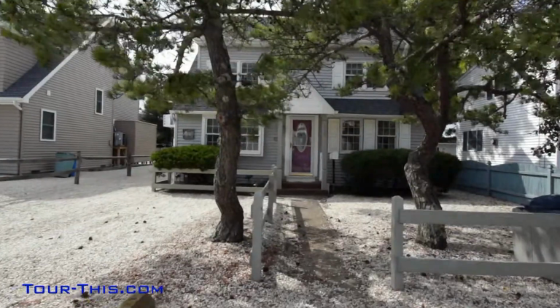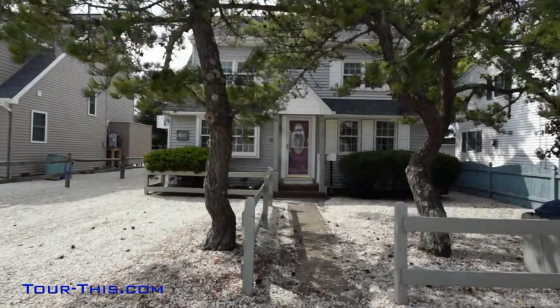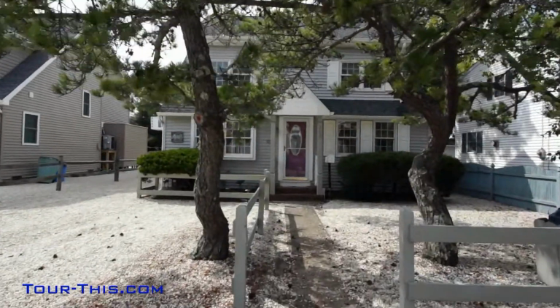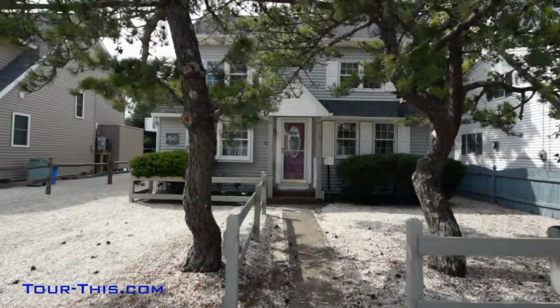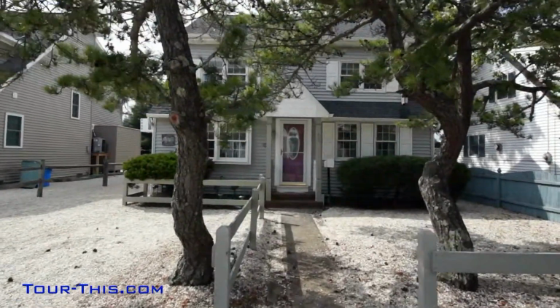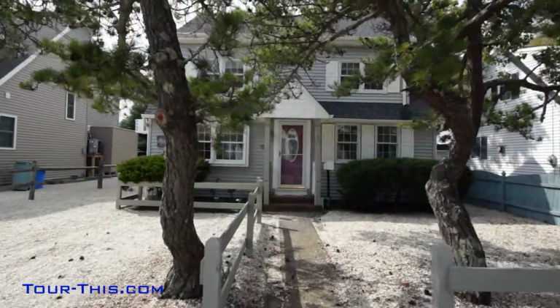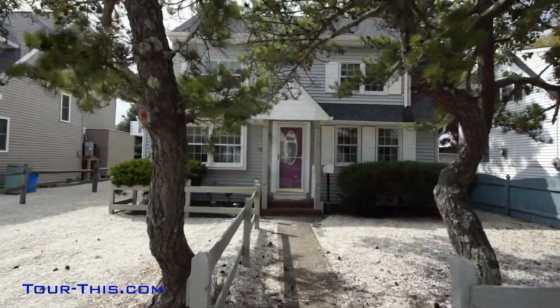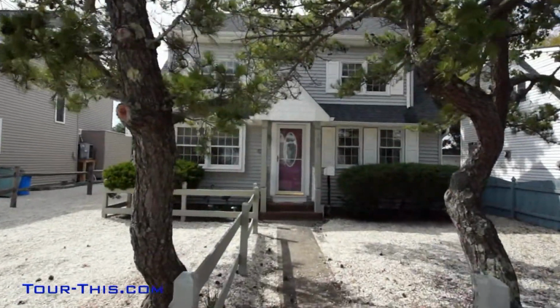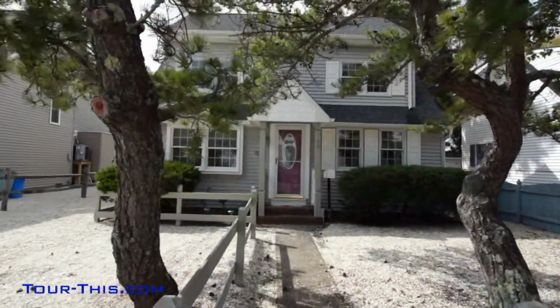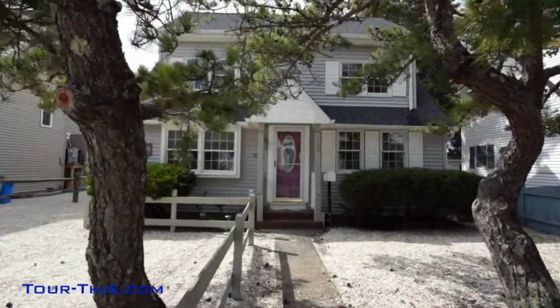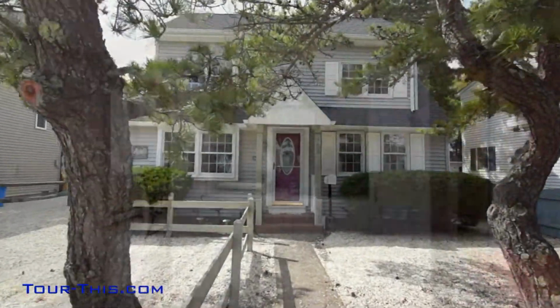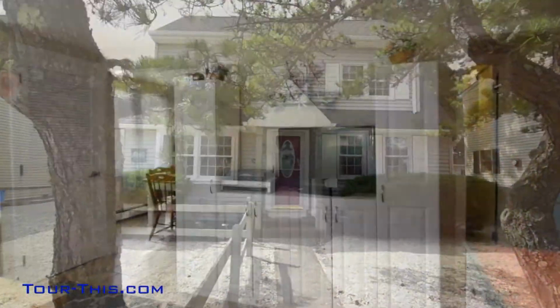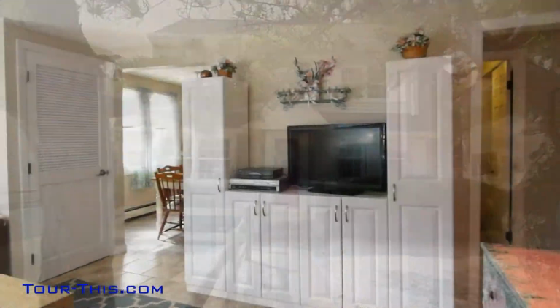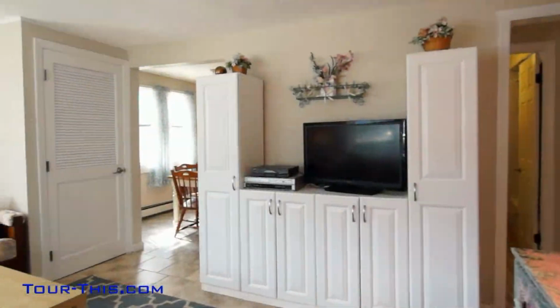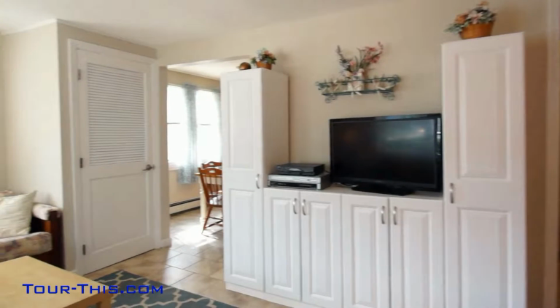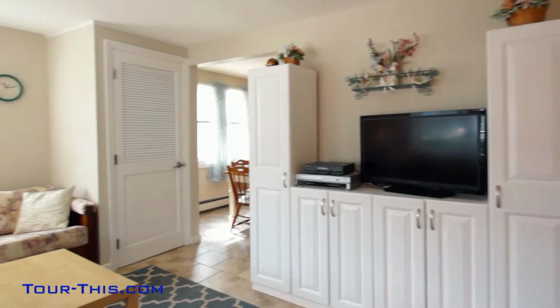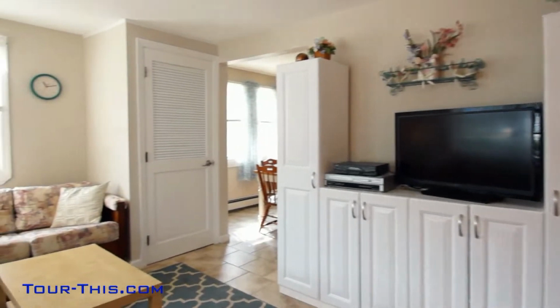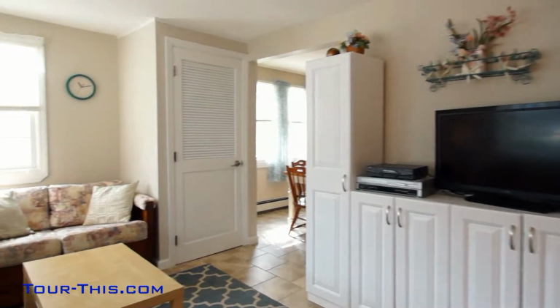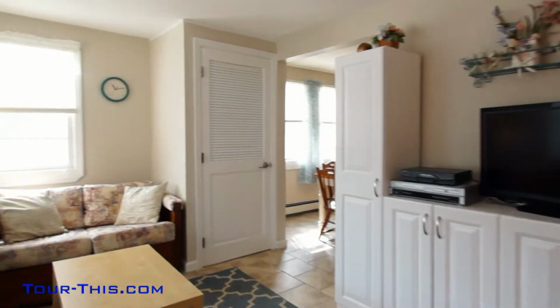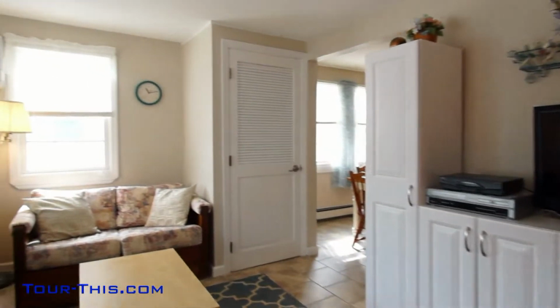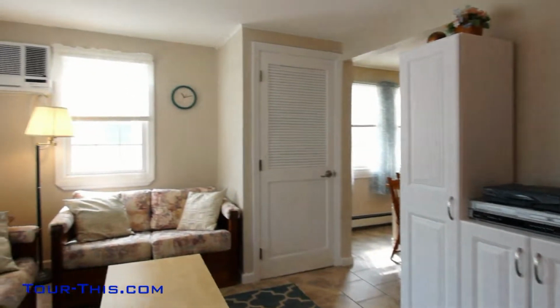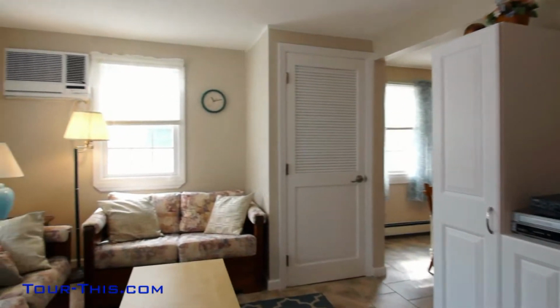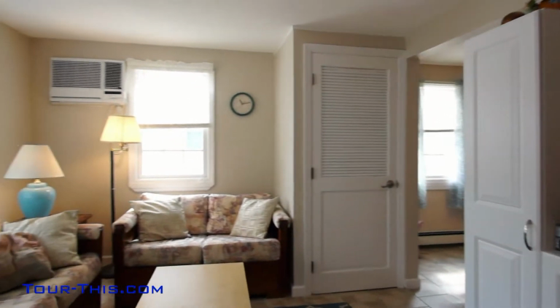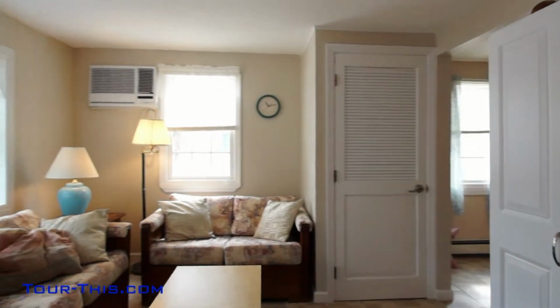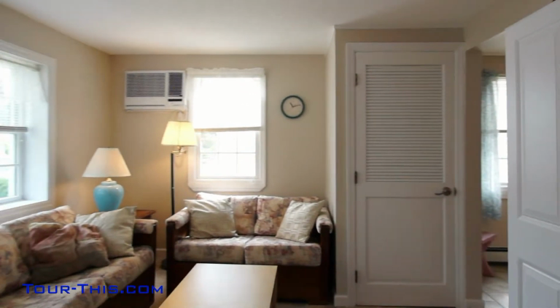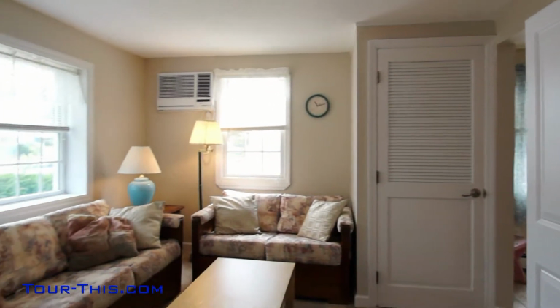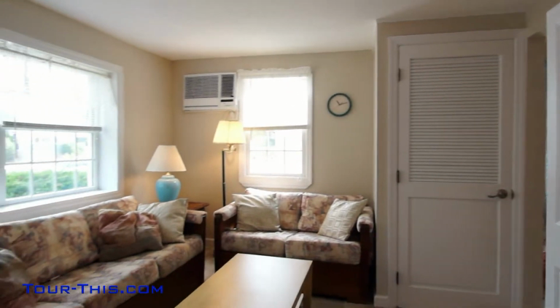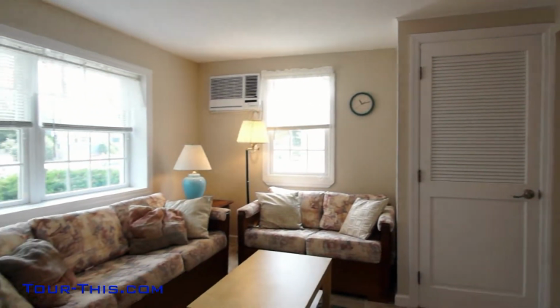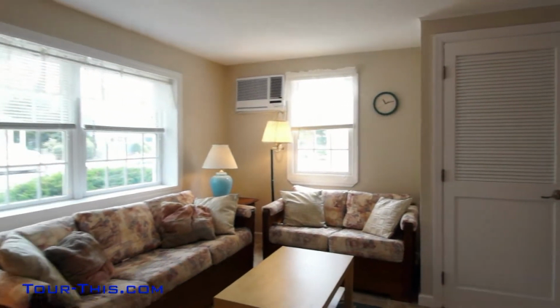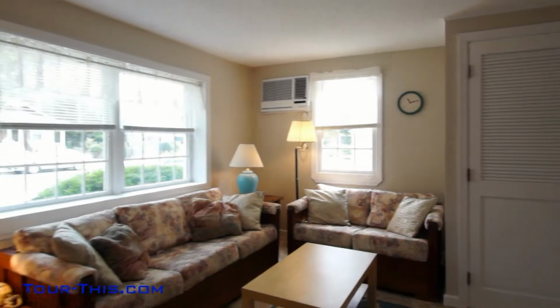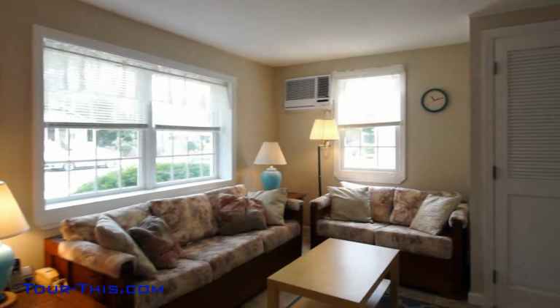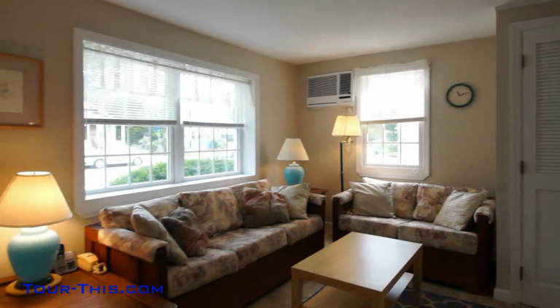Welcome to 108 East 22nd Street. Comfortable and cozy, it's no wonder that every week available to rent is taken year after year.